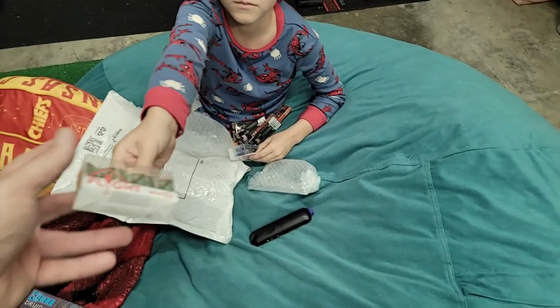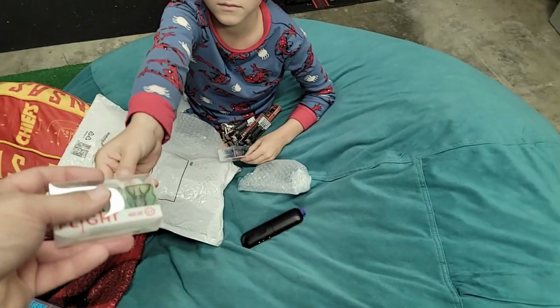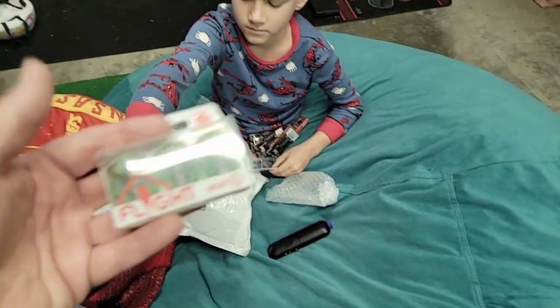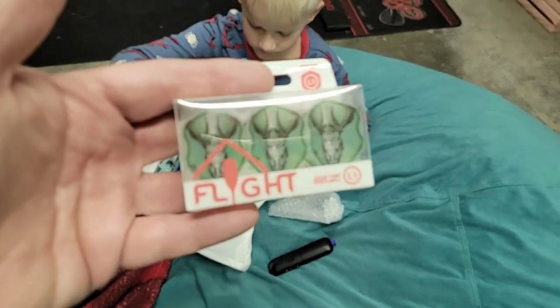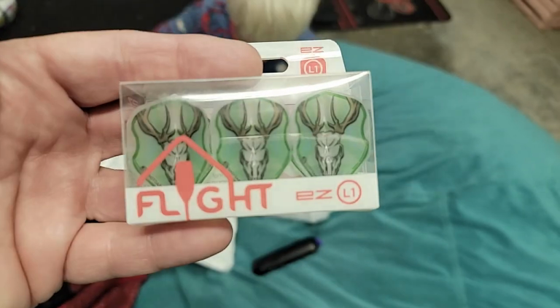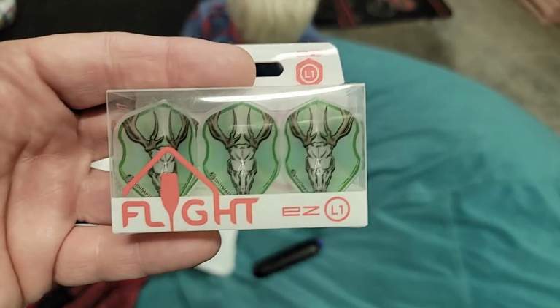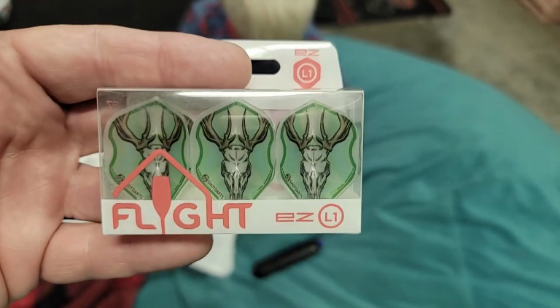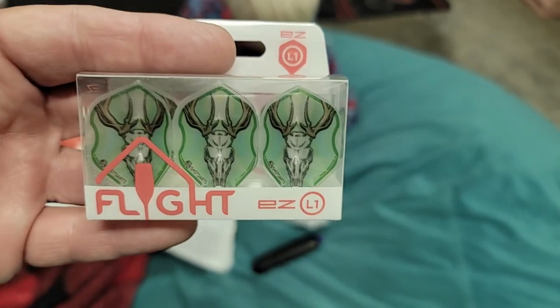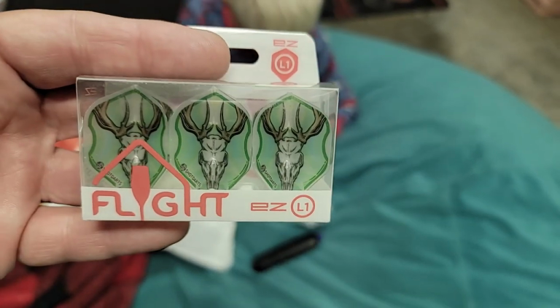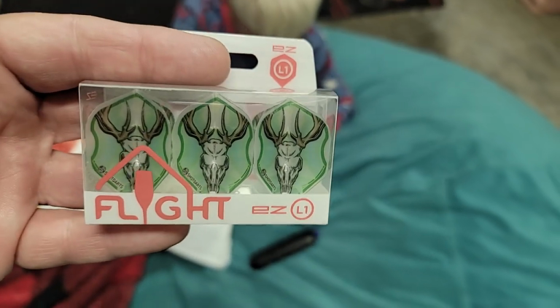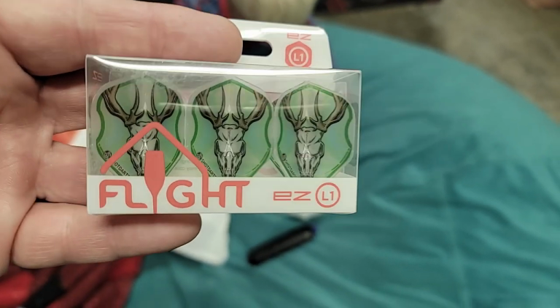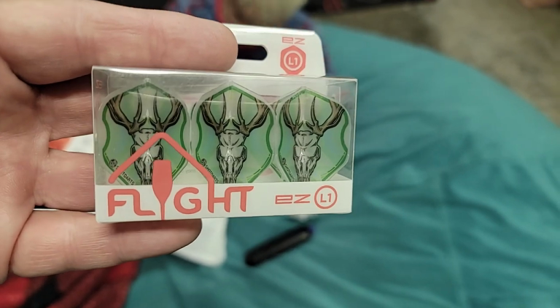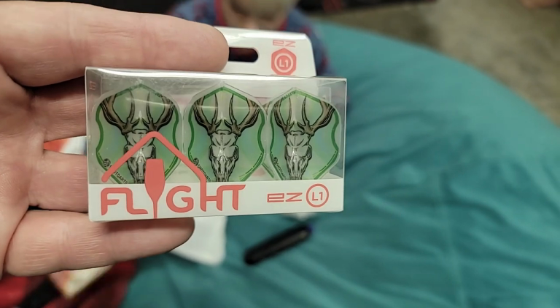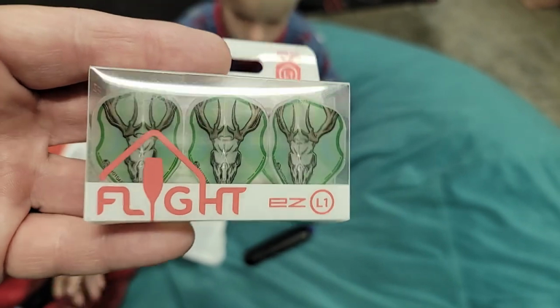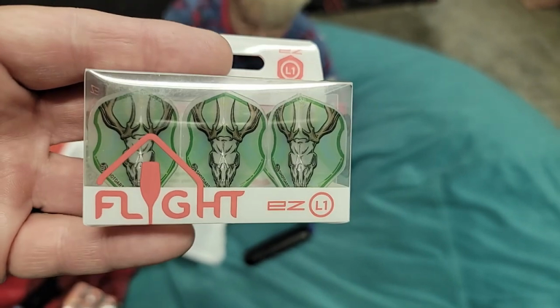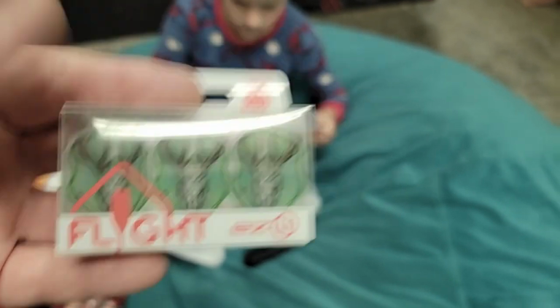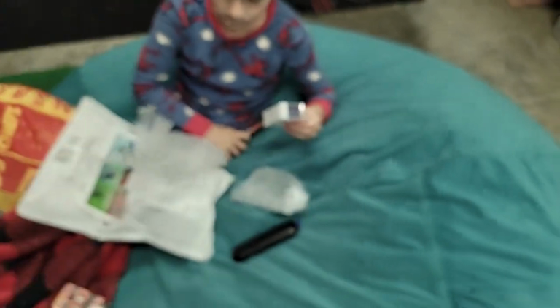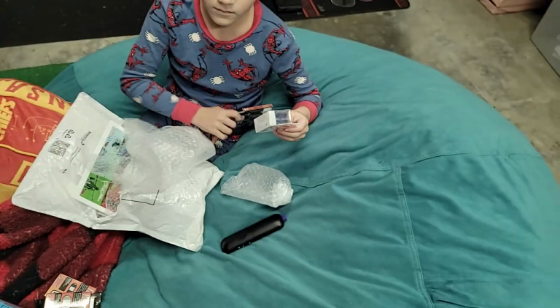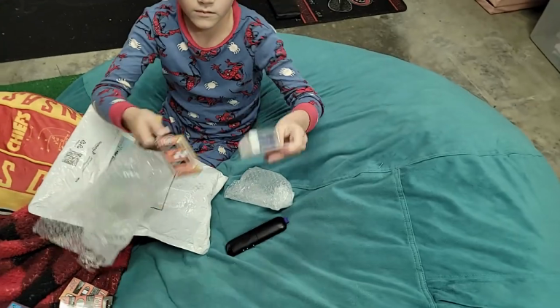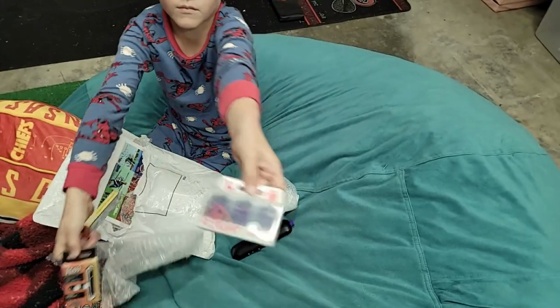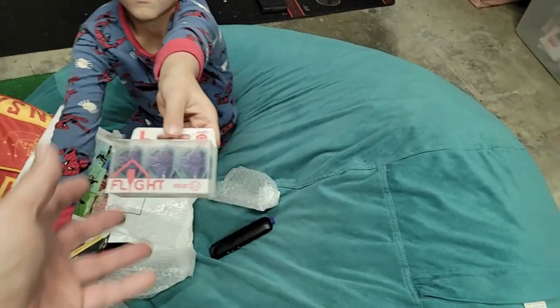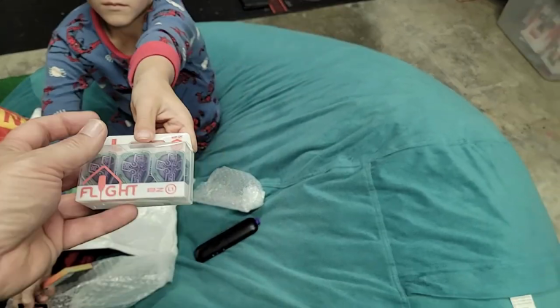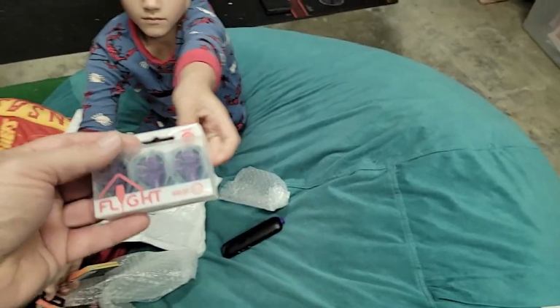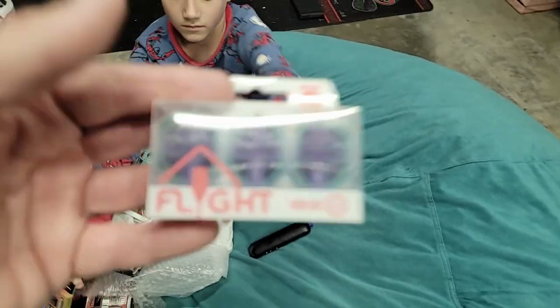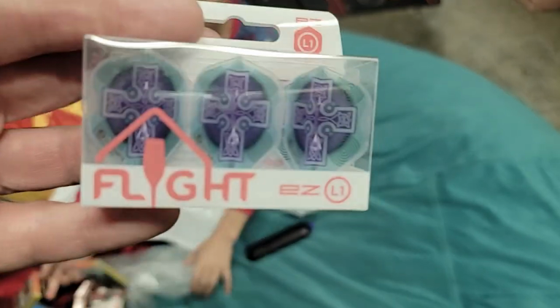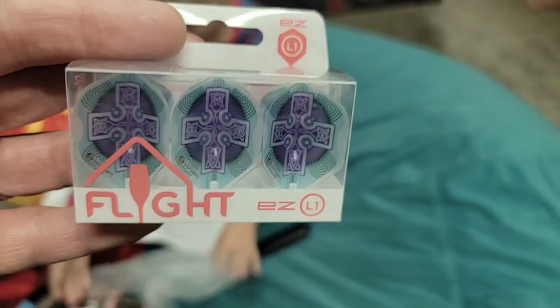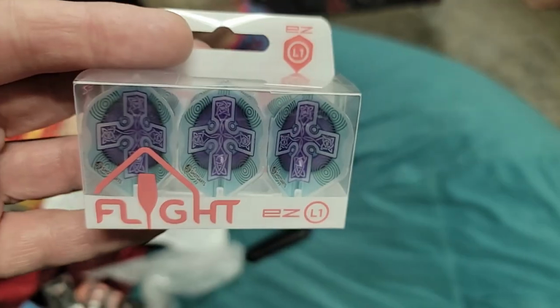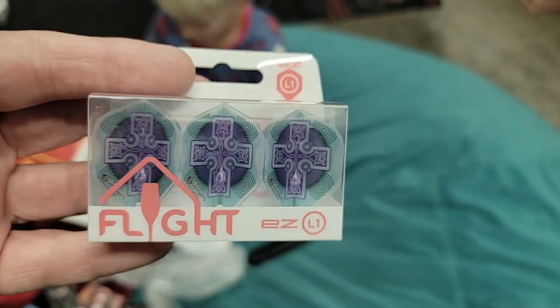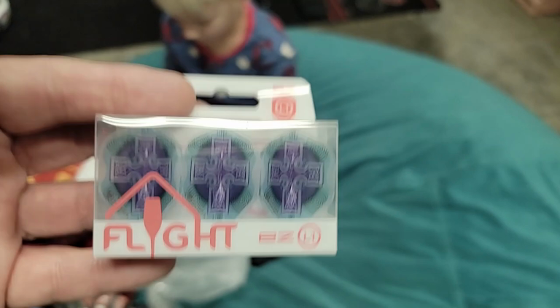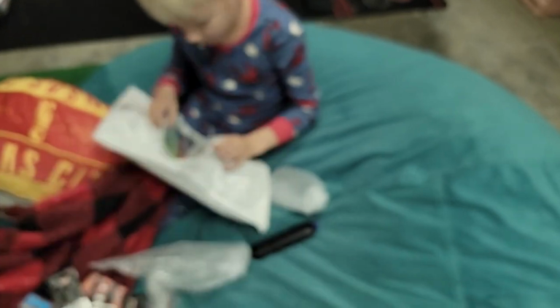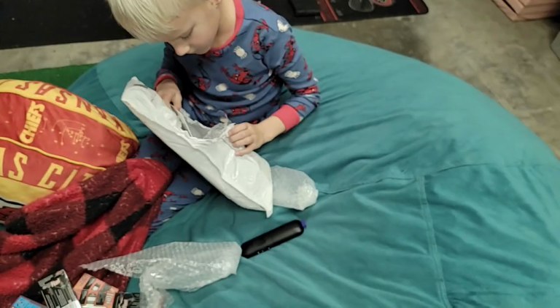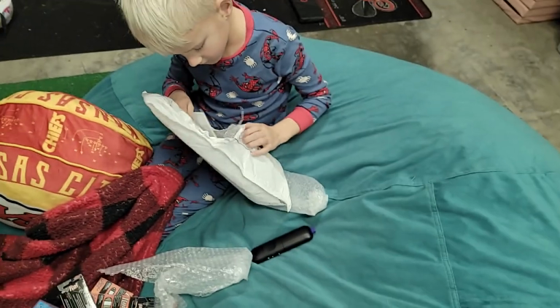We got some more flights — some new ones. Those look like the Druid flights. Those are really cool. I want another set of flights. Very cool. Anything else in there?